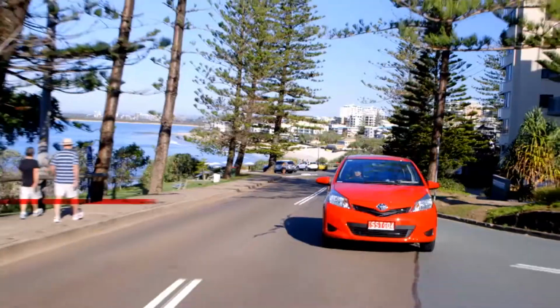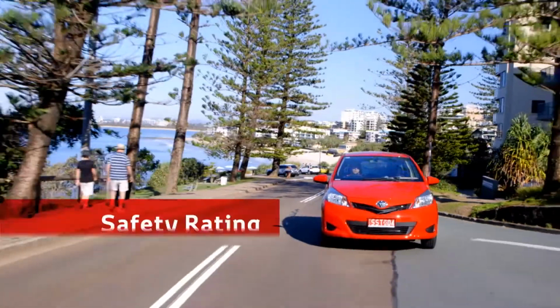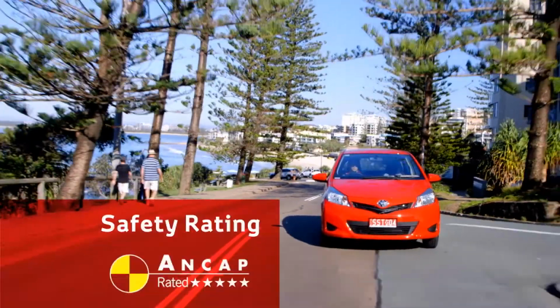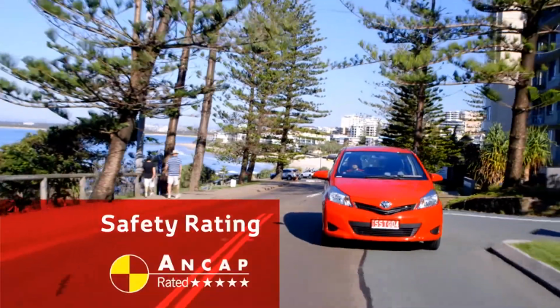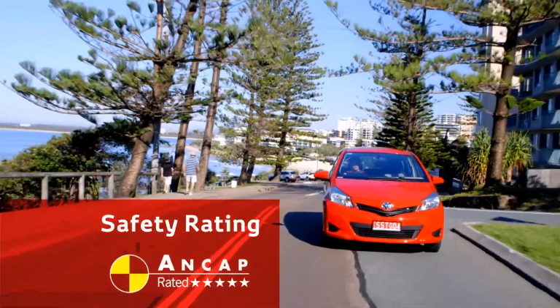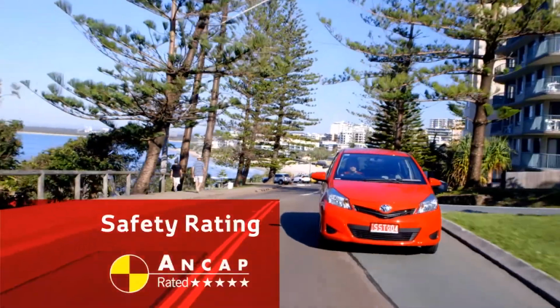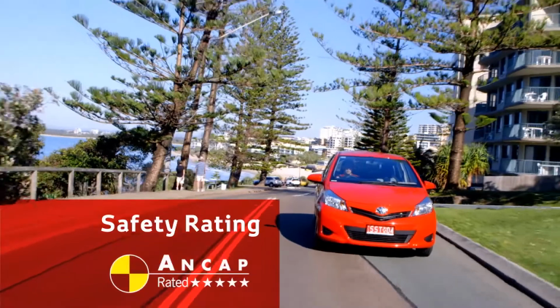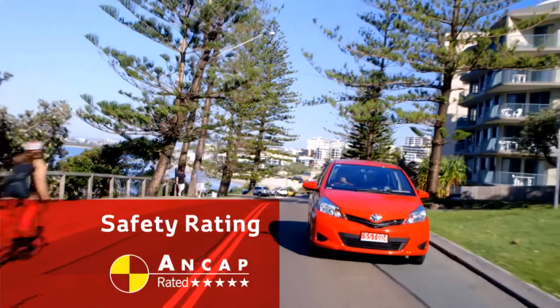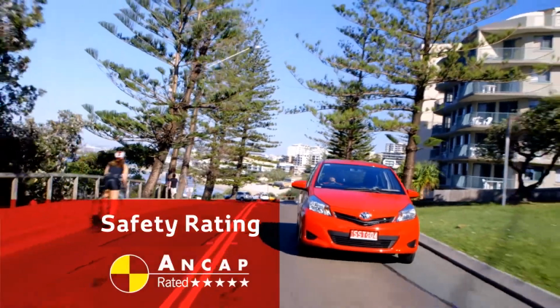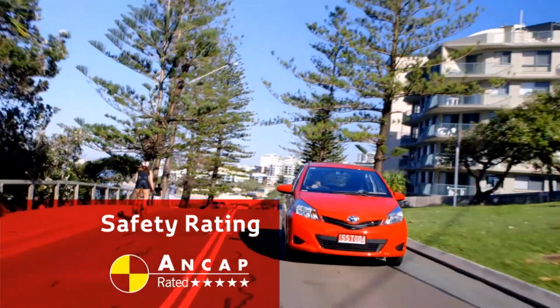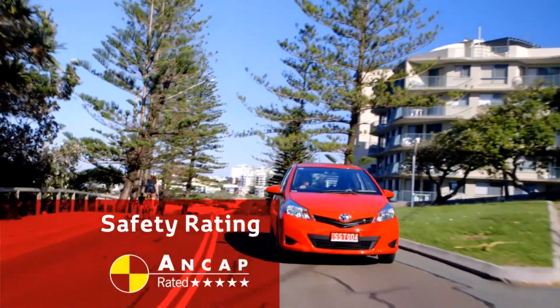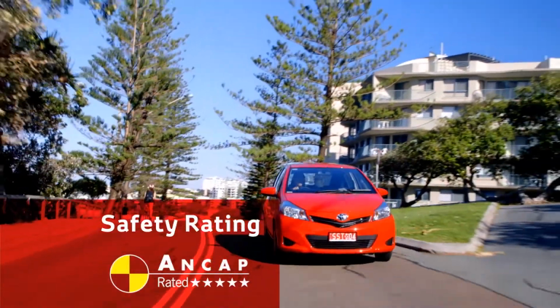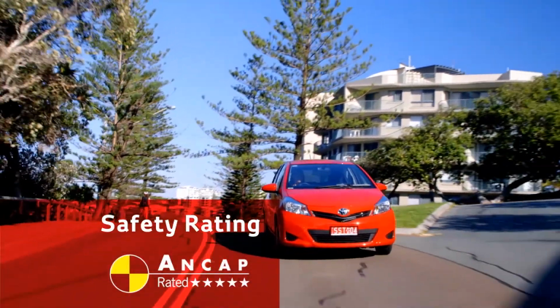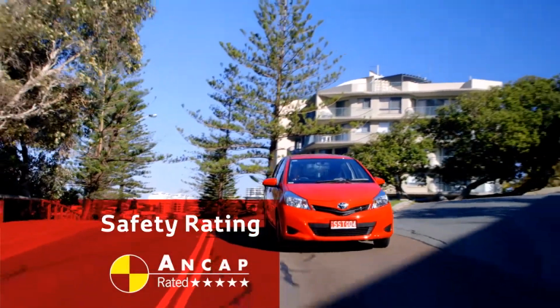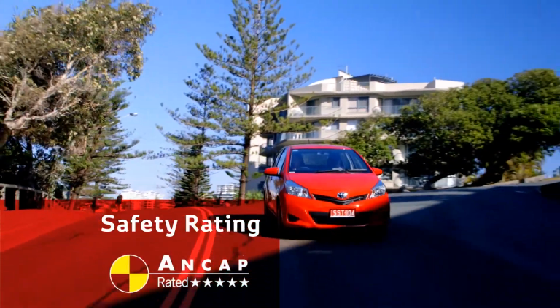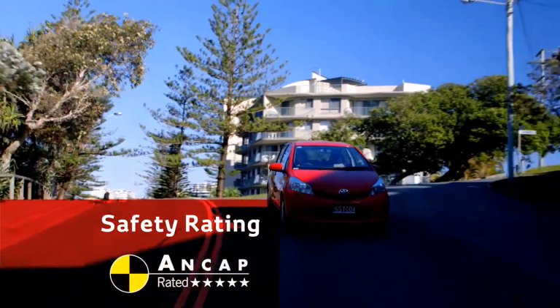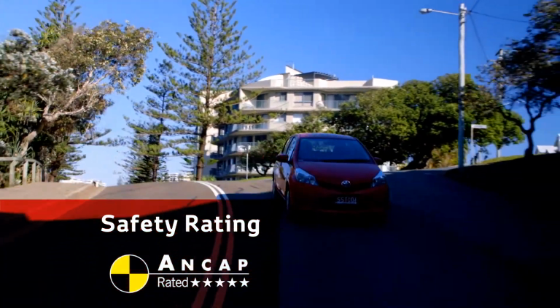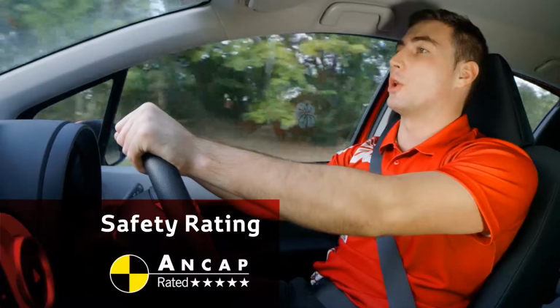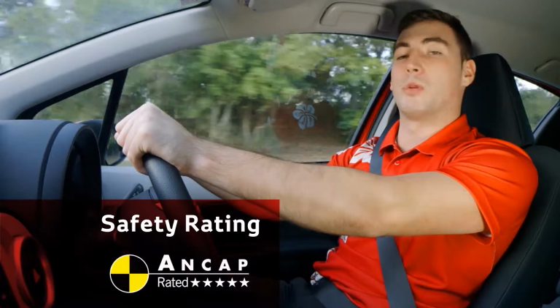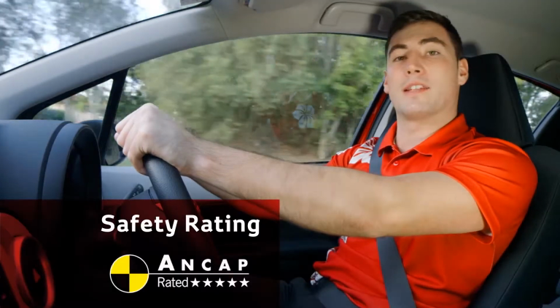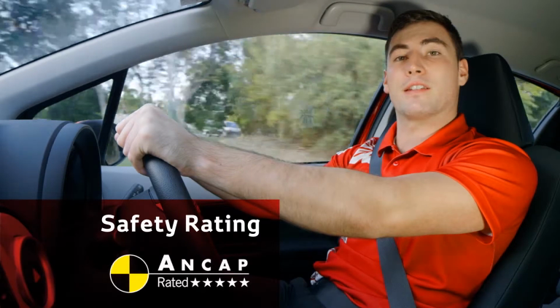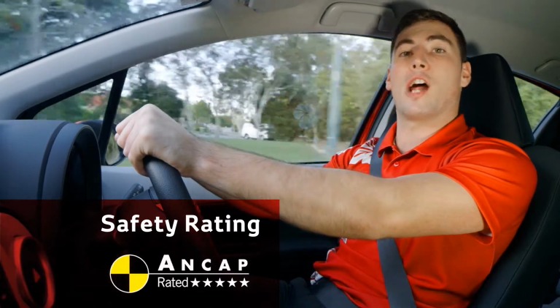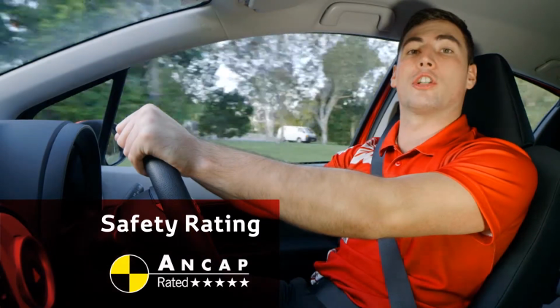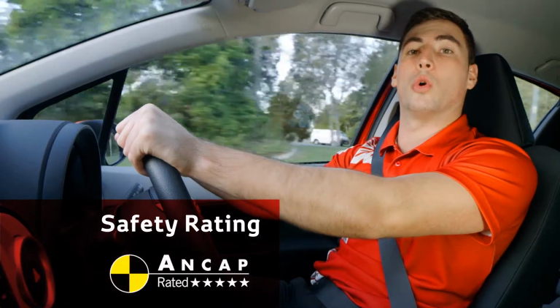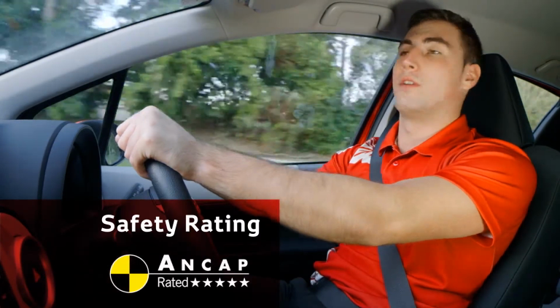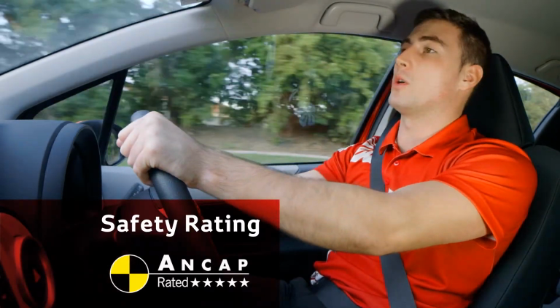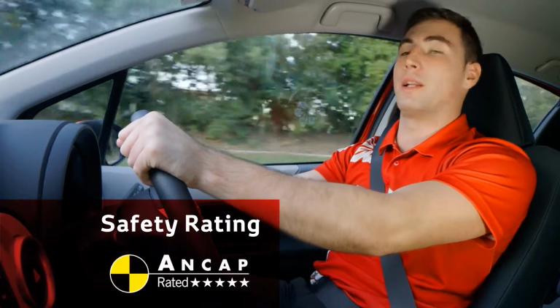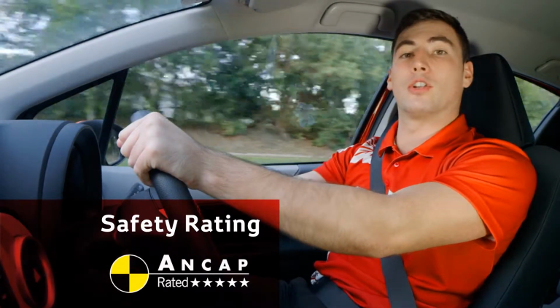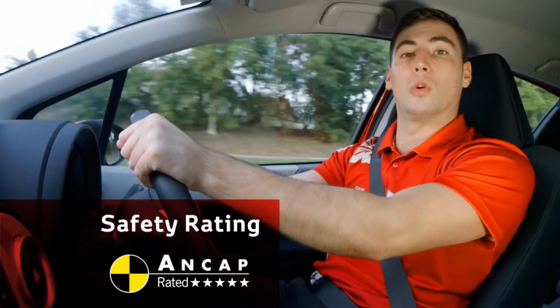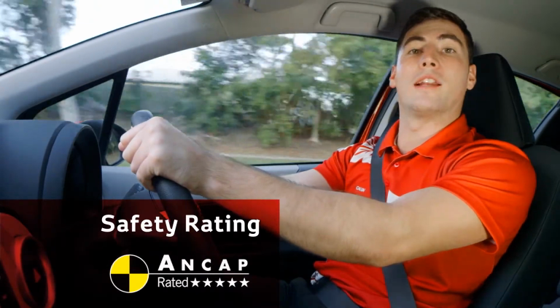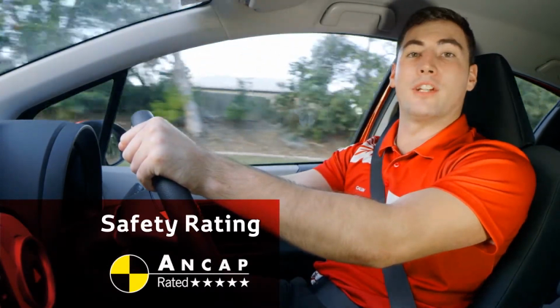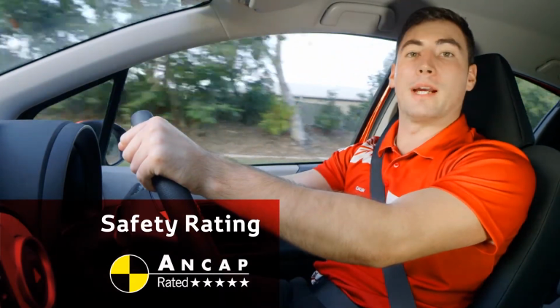The Yaris receives an ANCAP 5 safety rating, thanks to a comprehensive range of safety features, including brake assist, traction control, vehicle stability control and seven airbags.